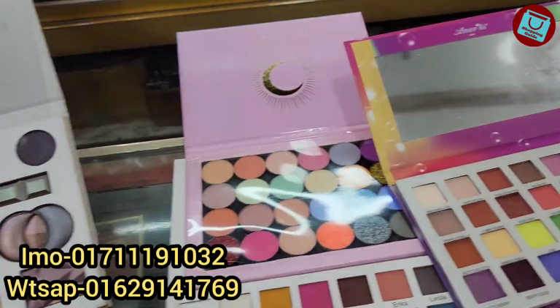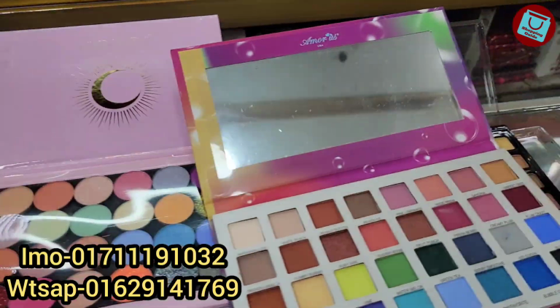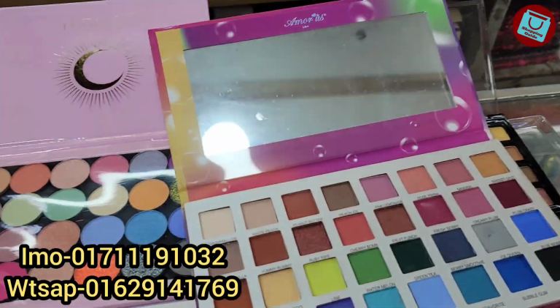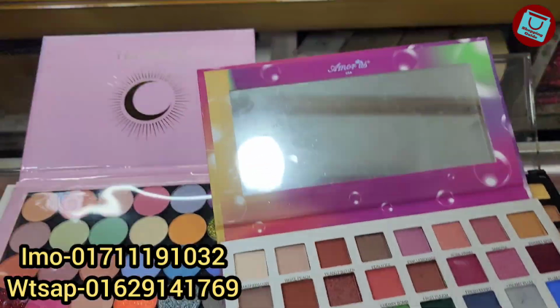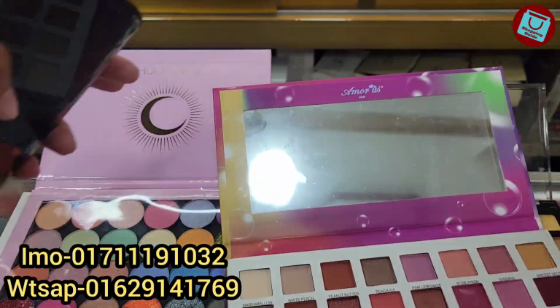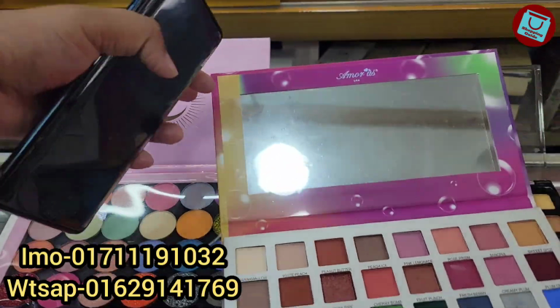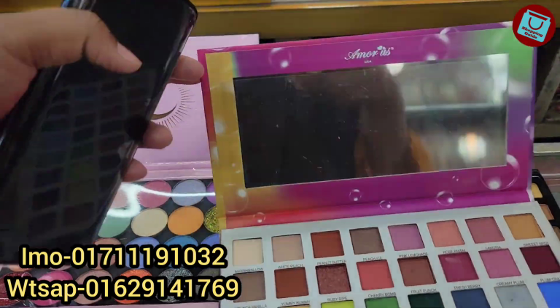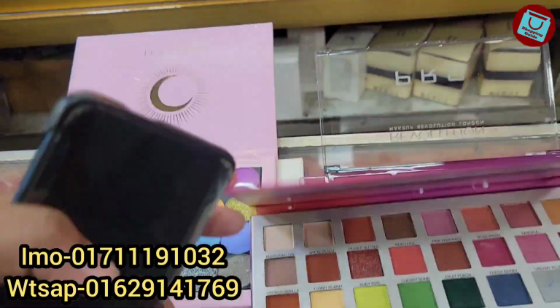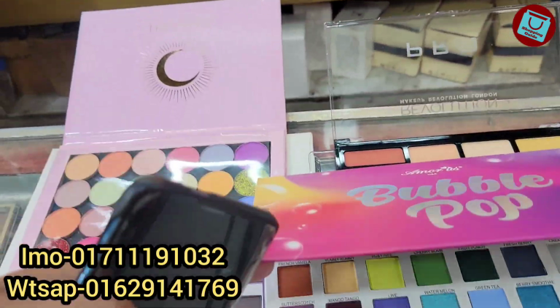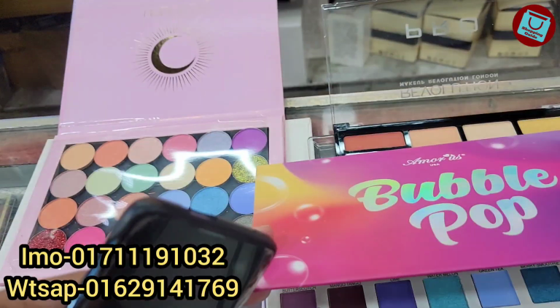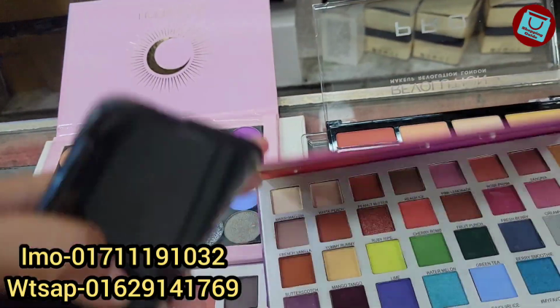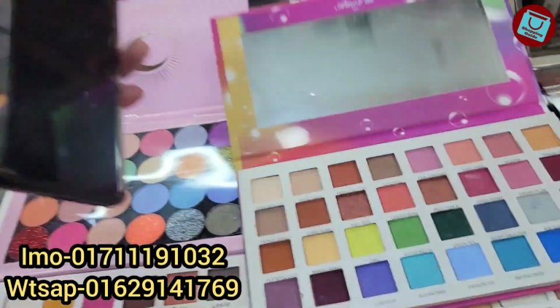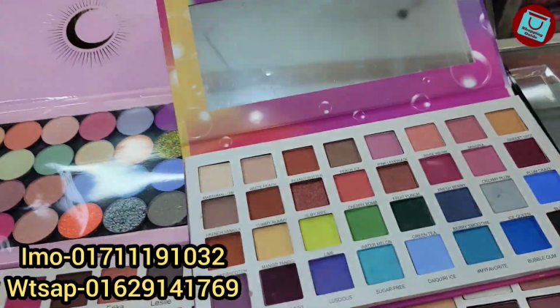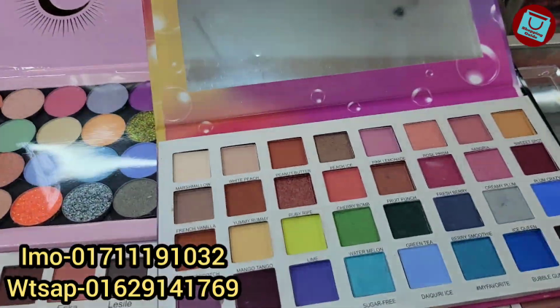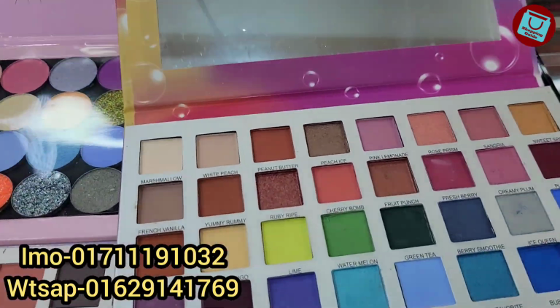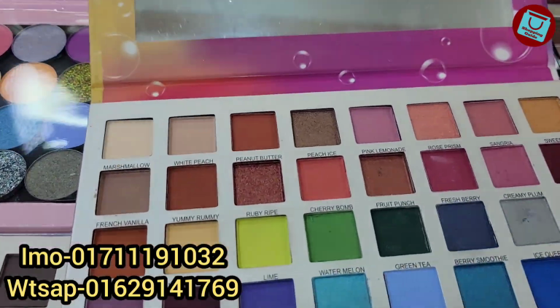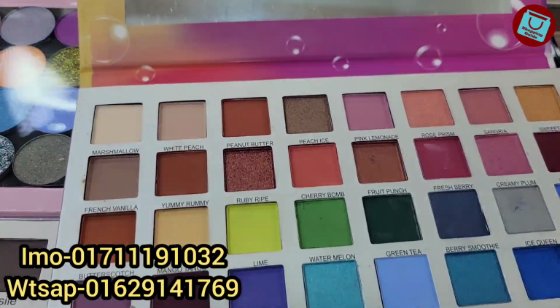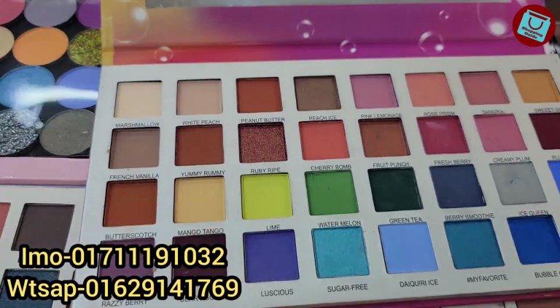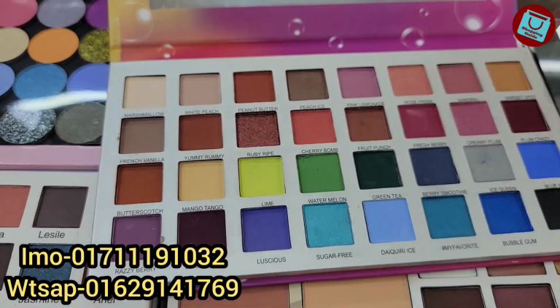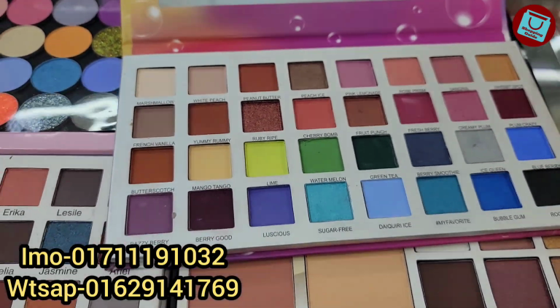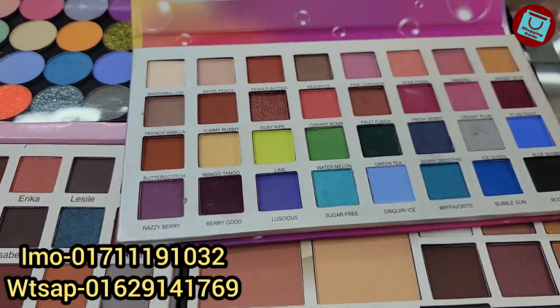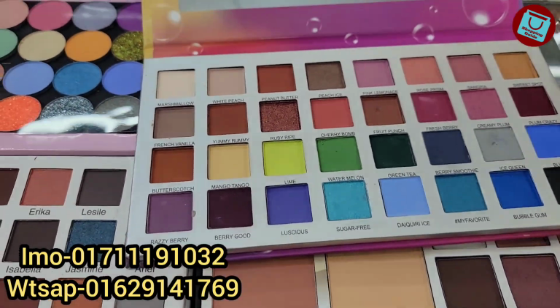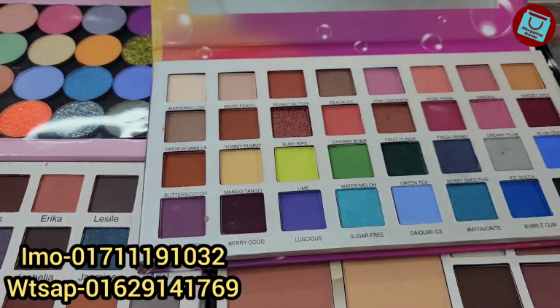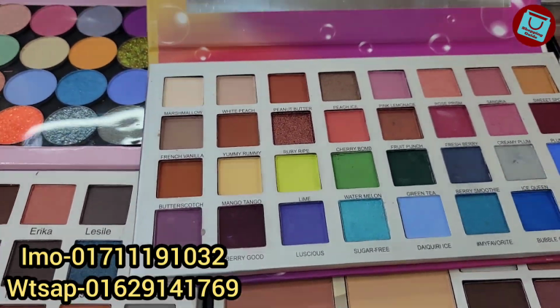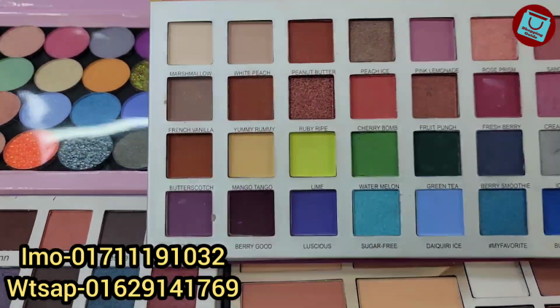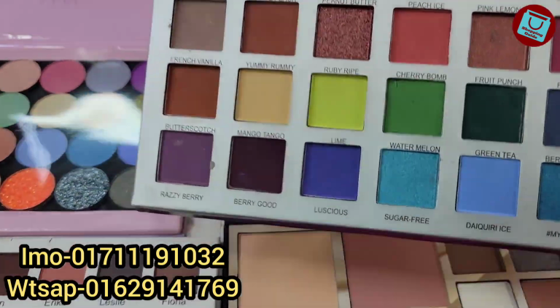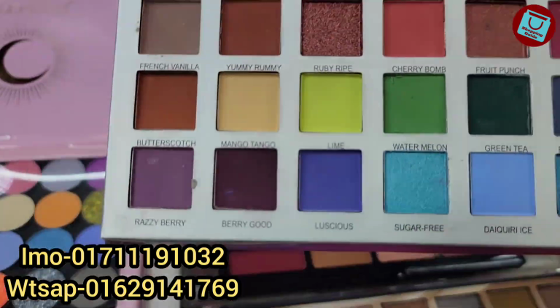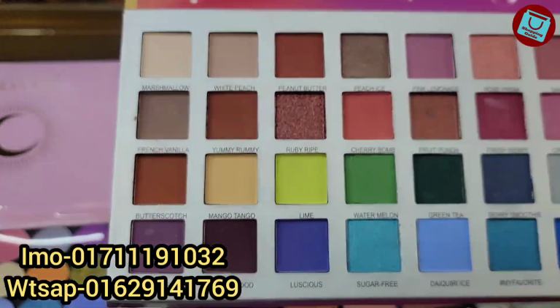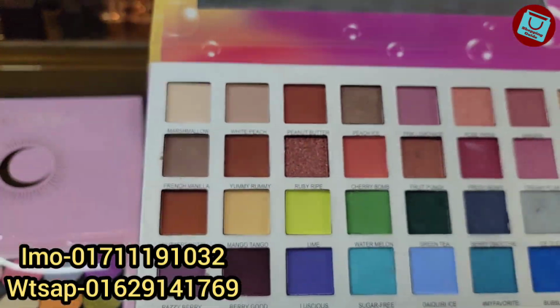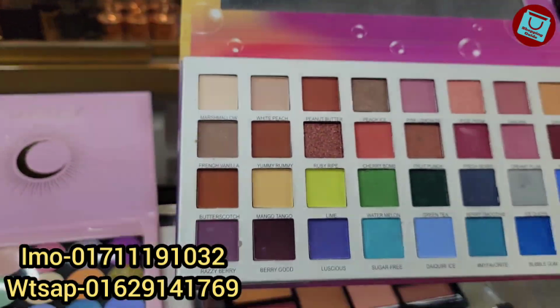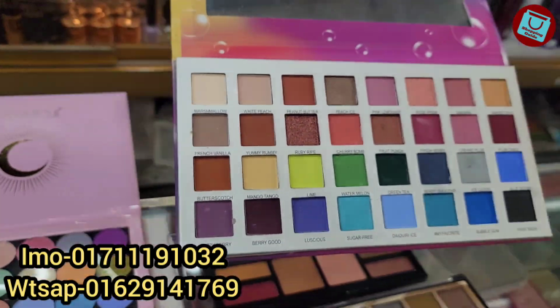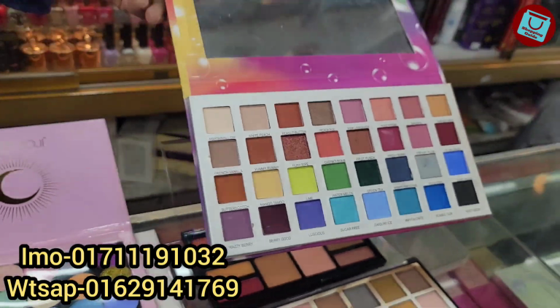This is an amour. This color is very nice. What price is this? $280.